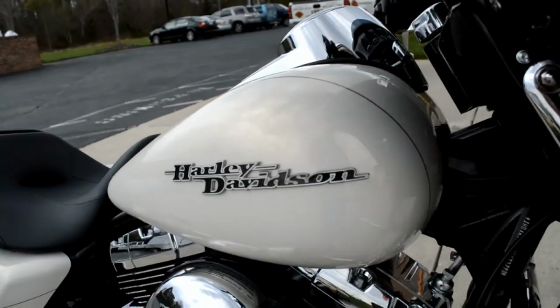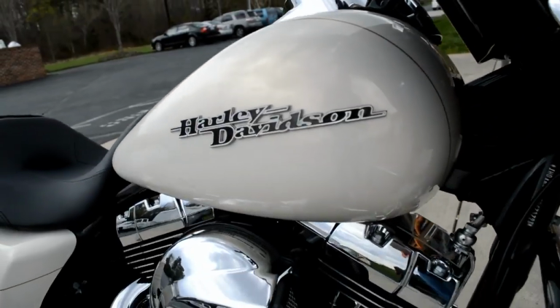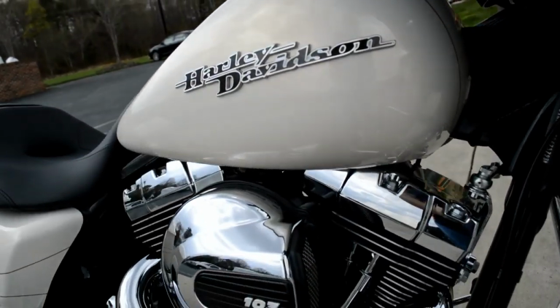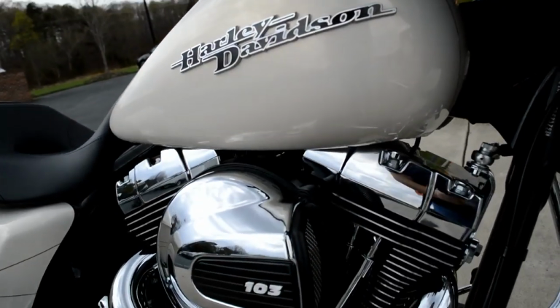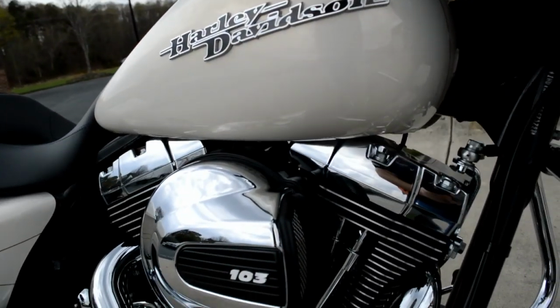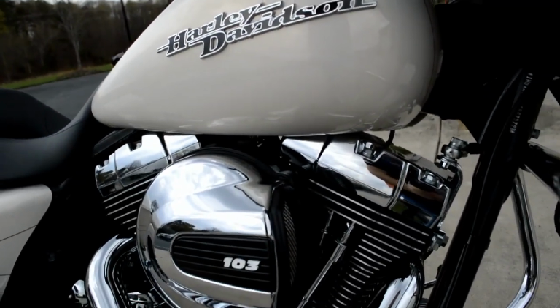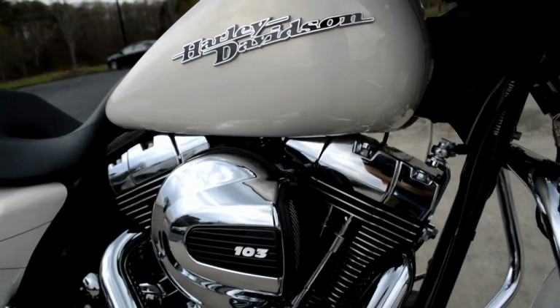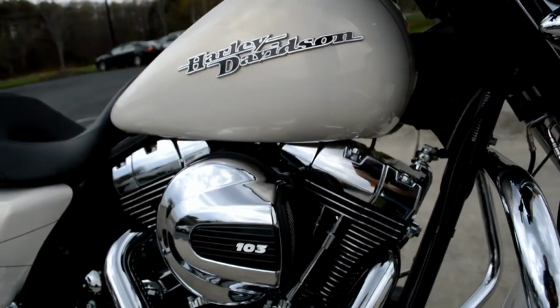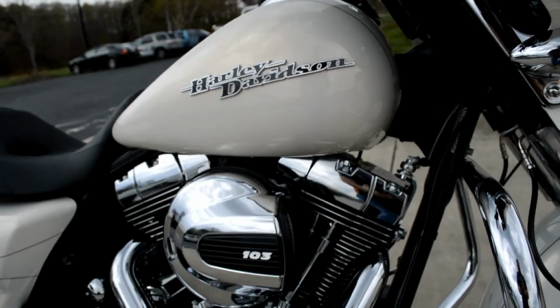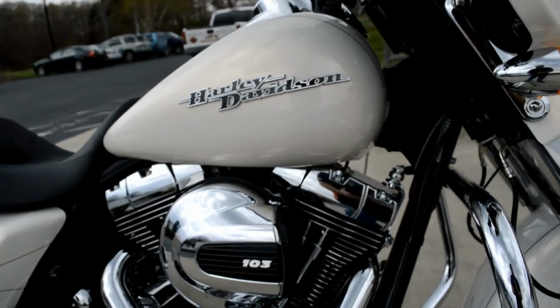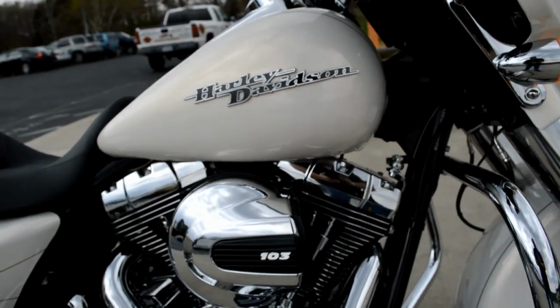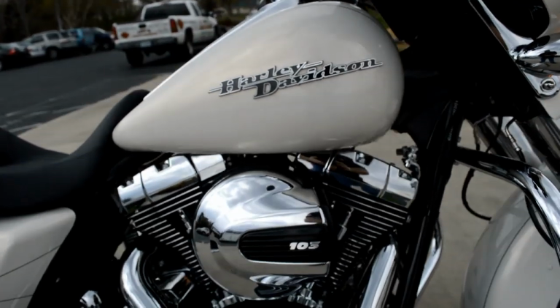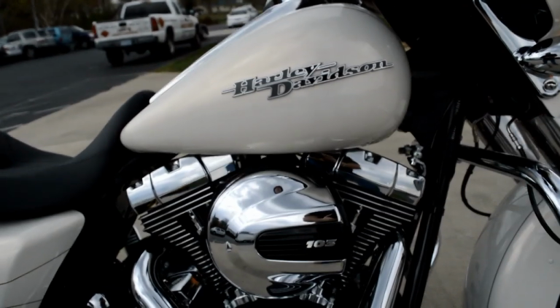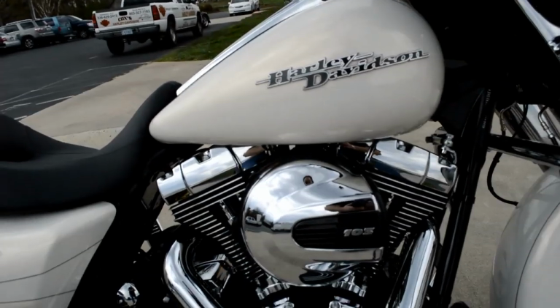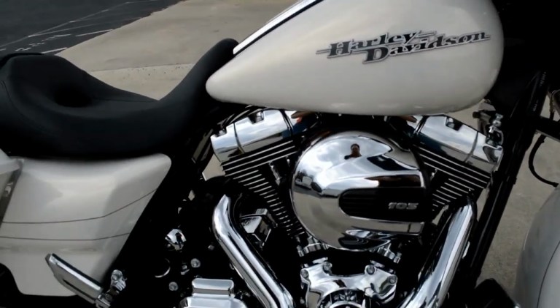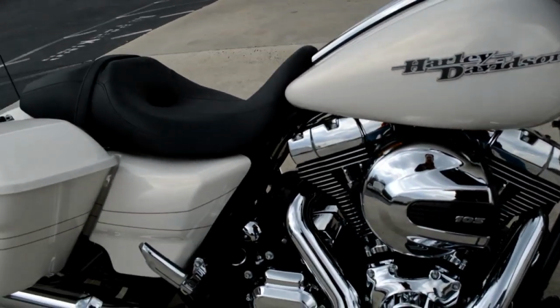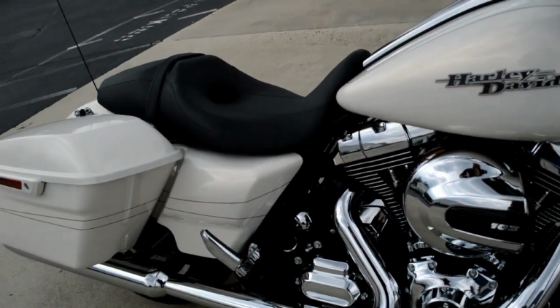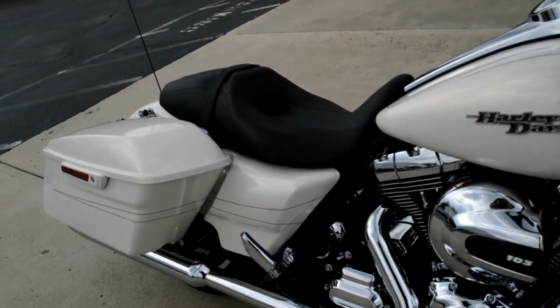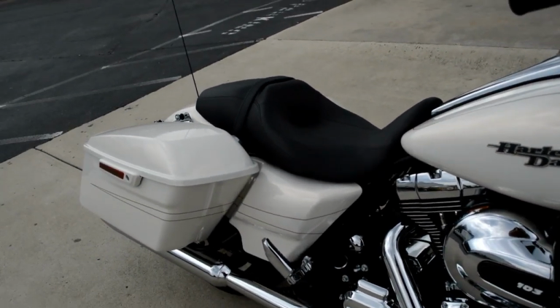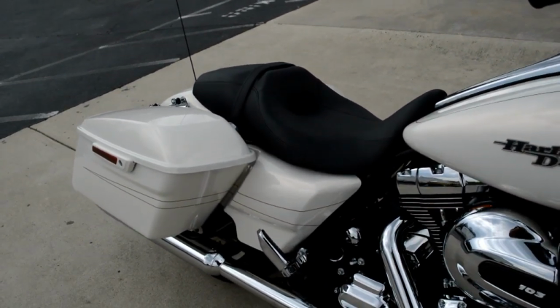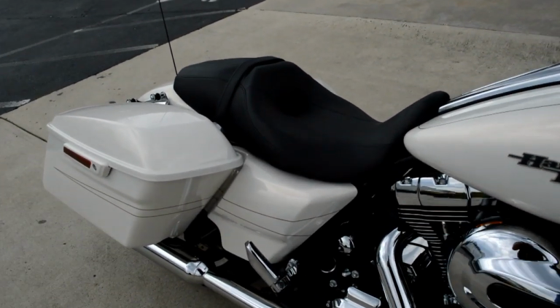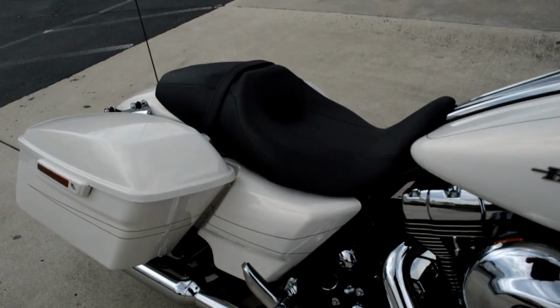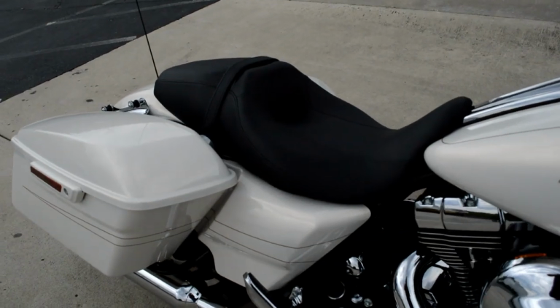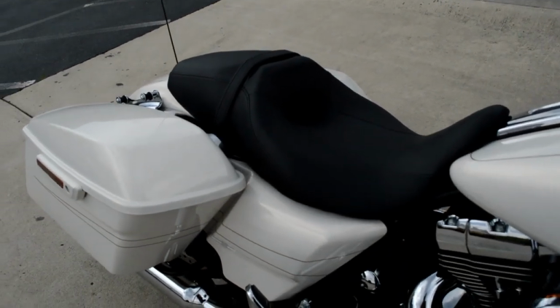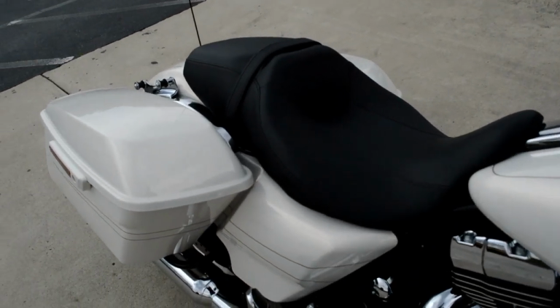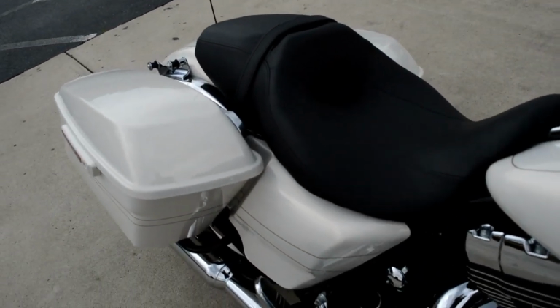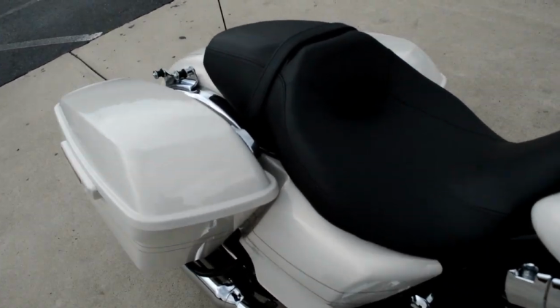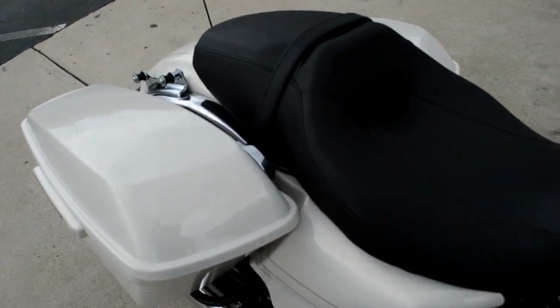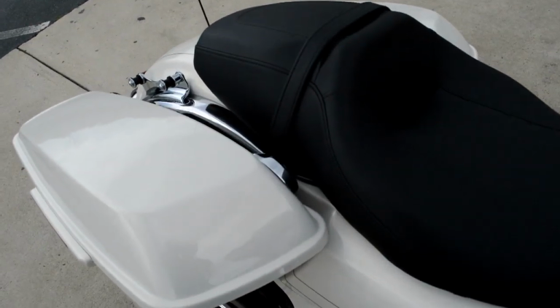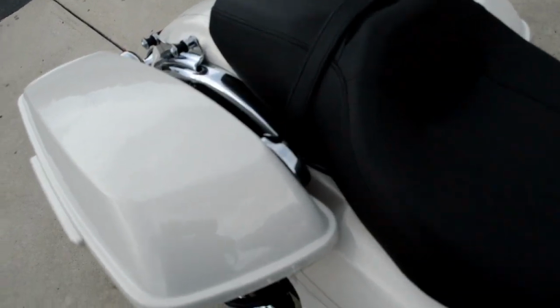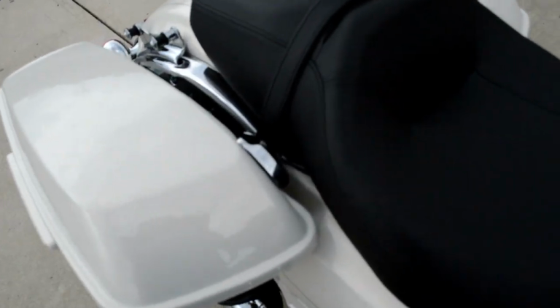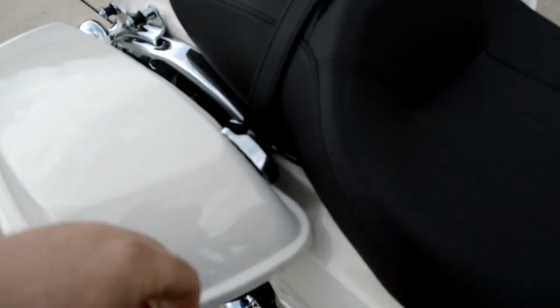Got a brand new motor for this year, the 103 cubic inch high output motor. It's got a larger breather, a more aggressive cam, gives you better throttle response on the interstate, helps you get past those tractor trailers a full second faster.